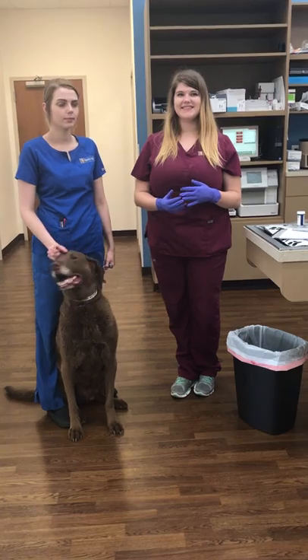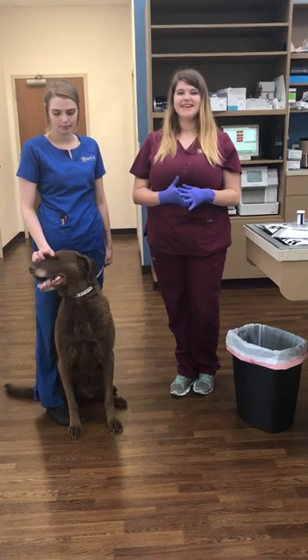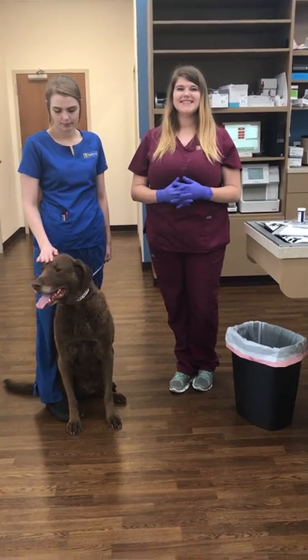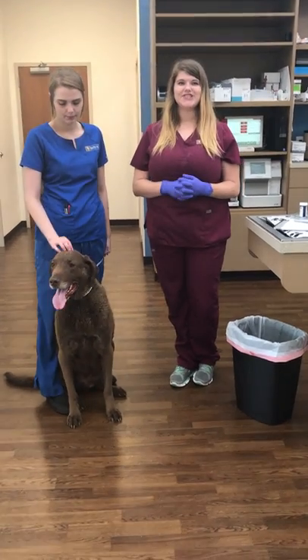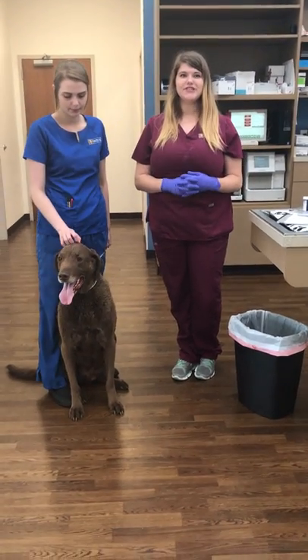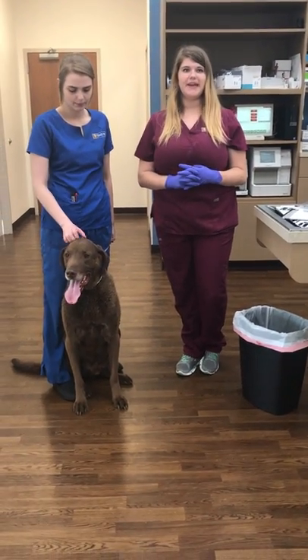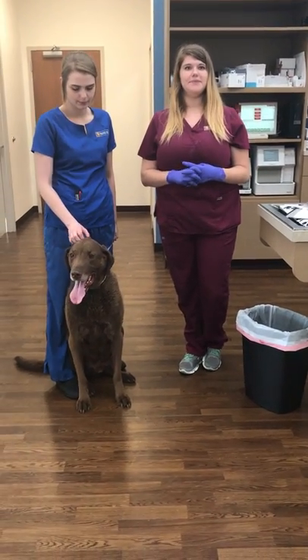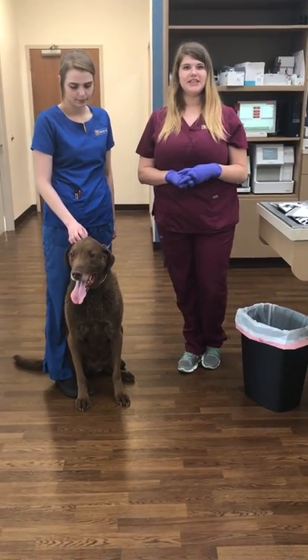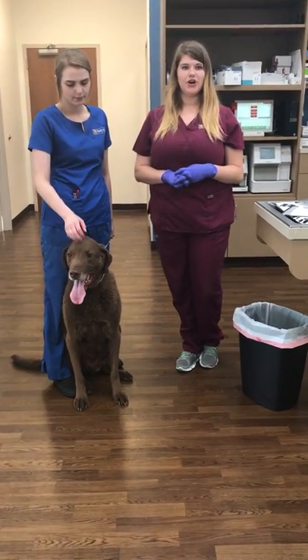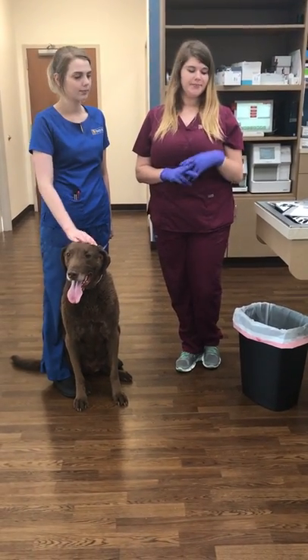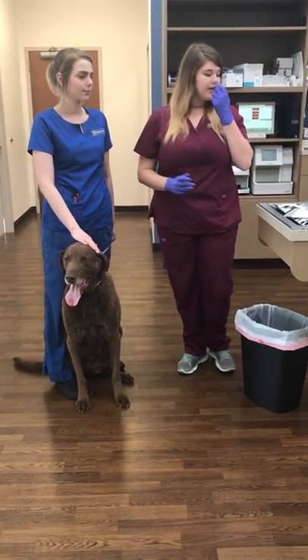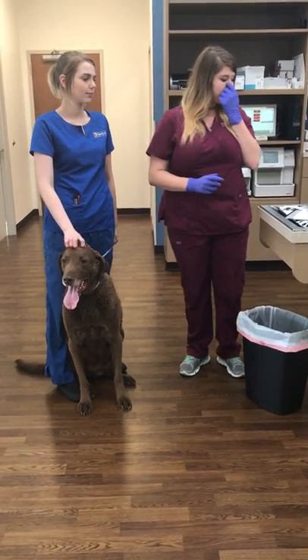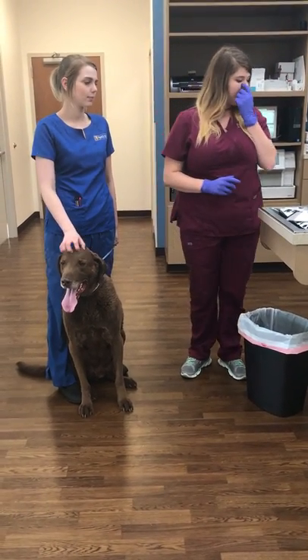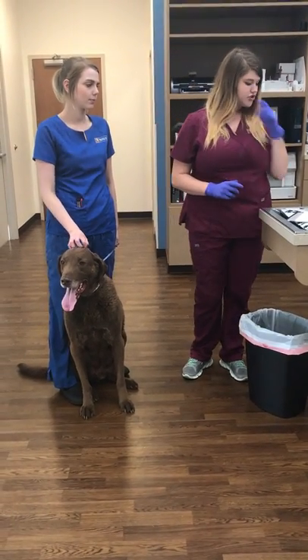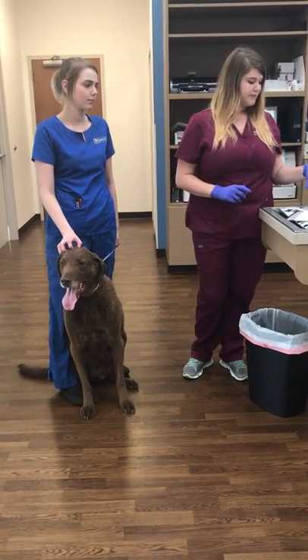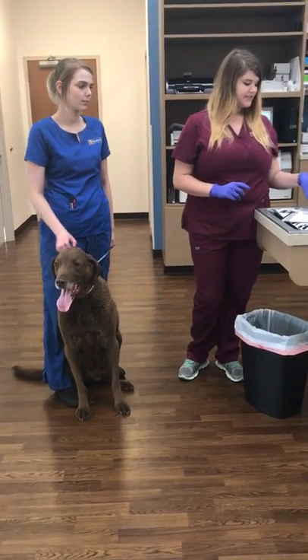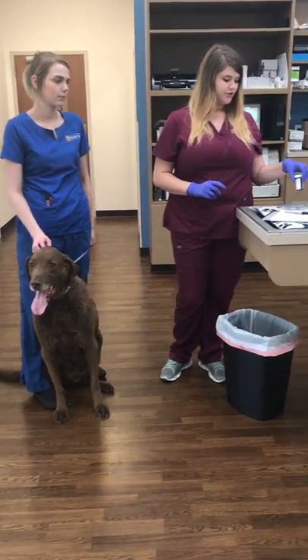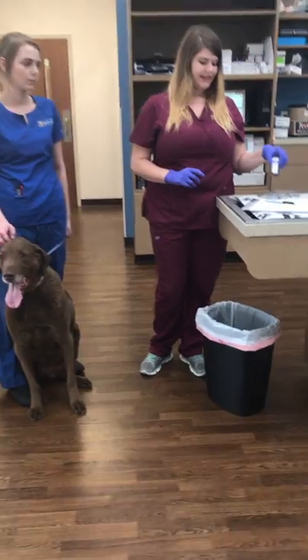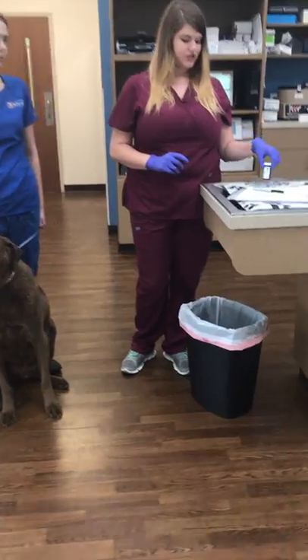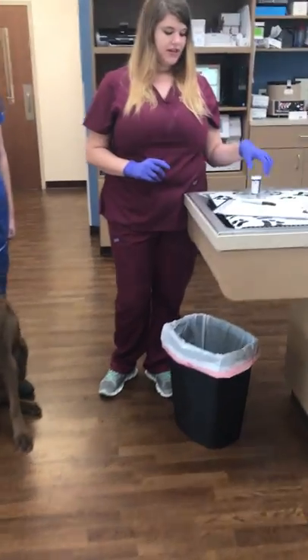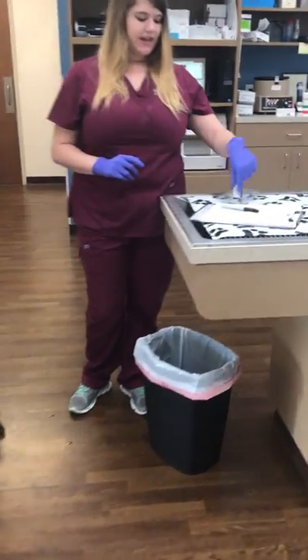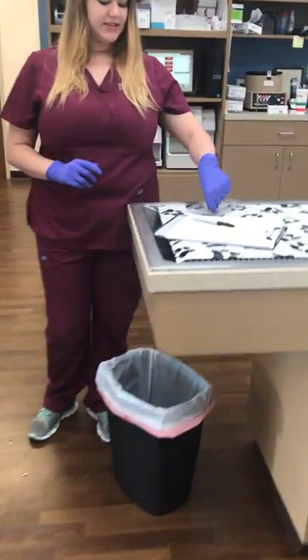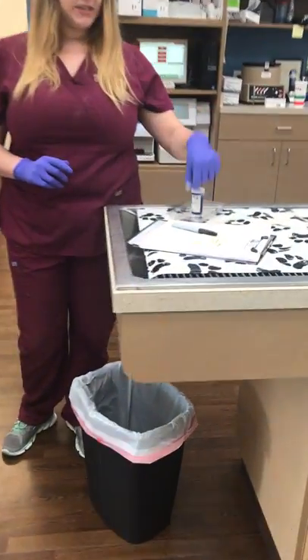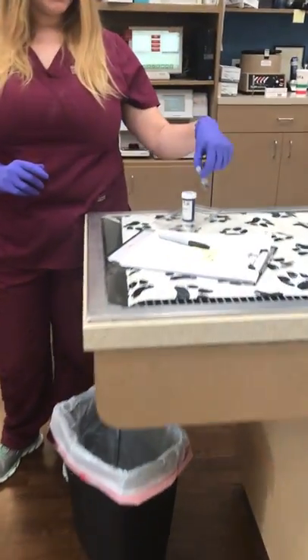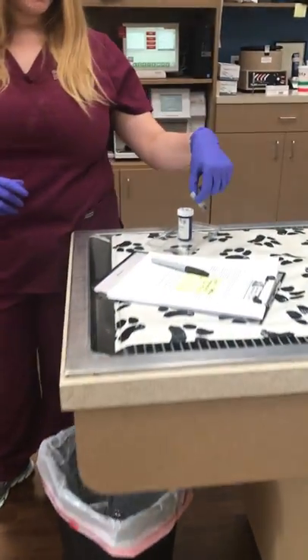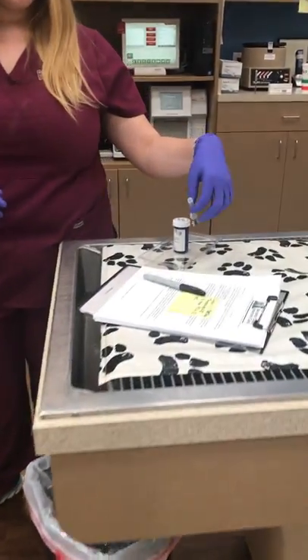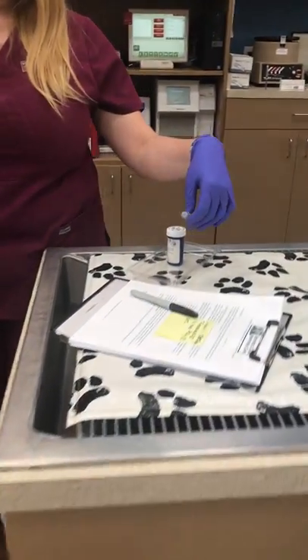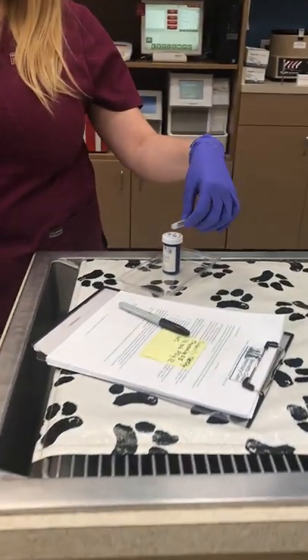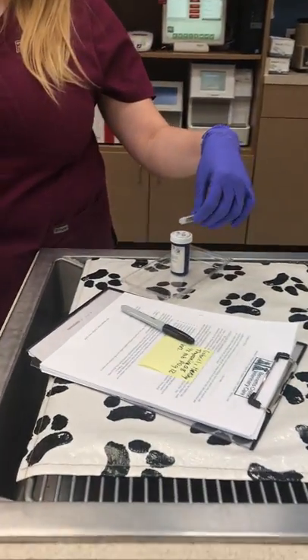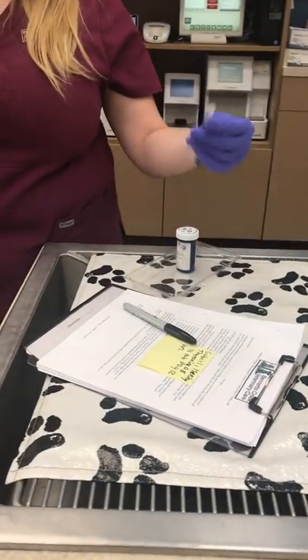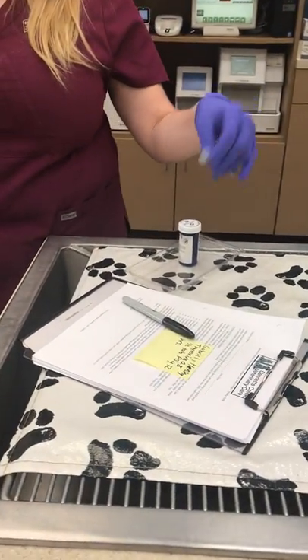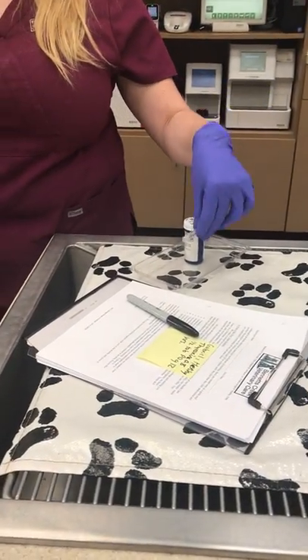This is task 32, hand pilling a dog. We've got our tray of supplies here — the medication and the syringe with just a little bit of water.